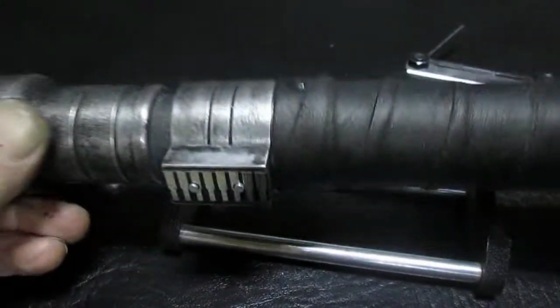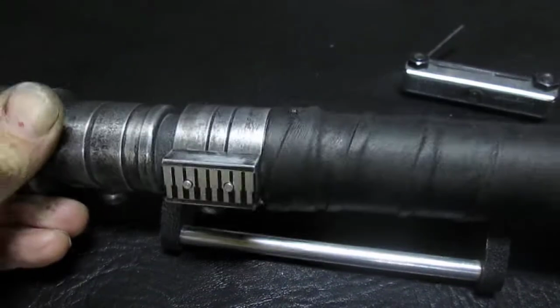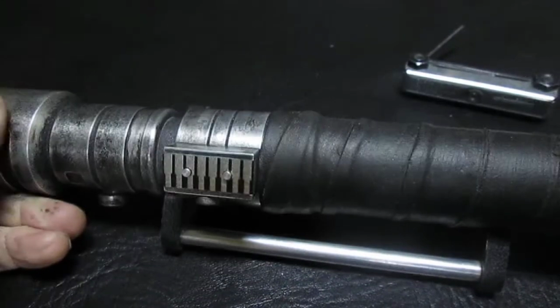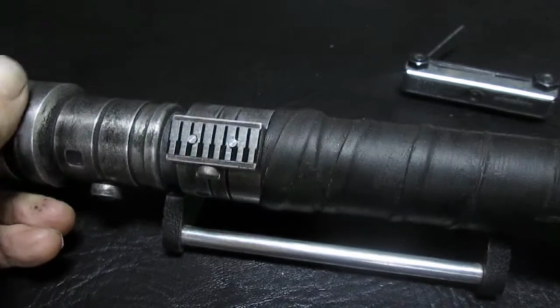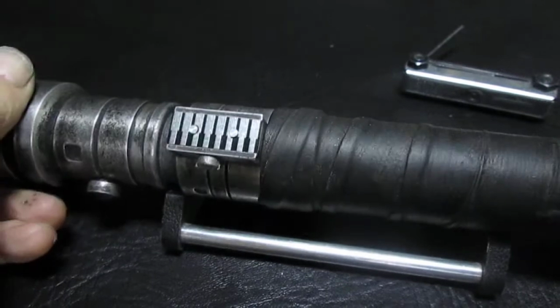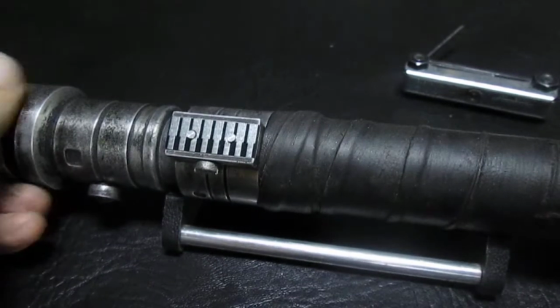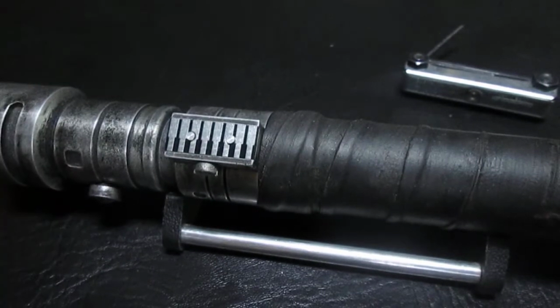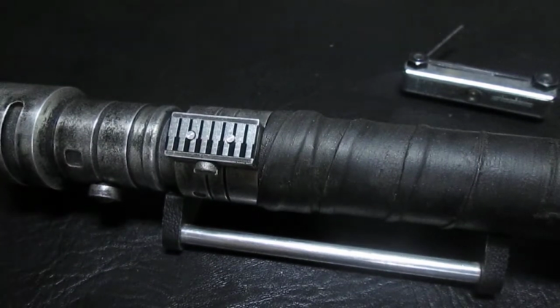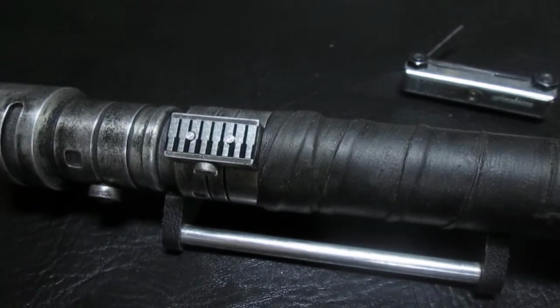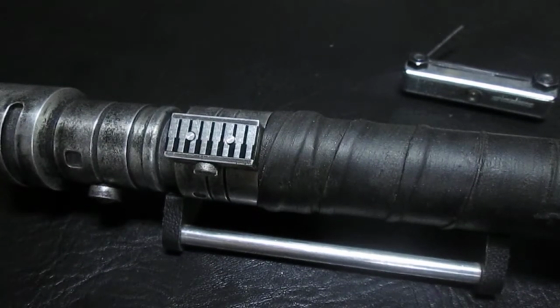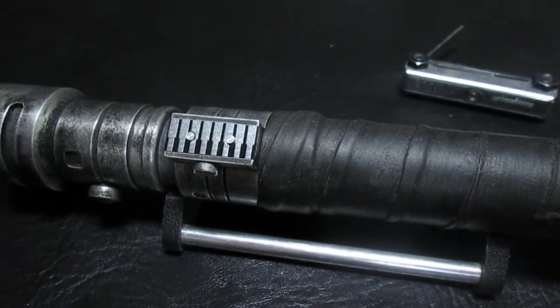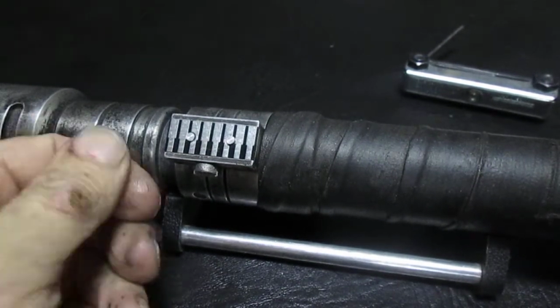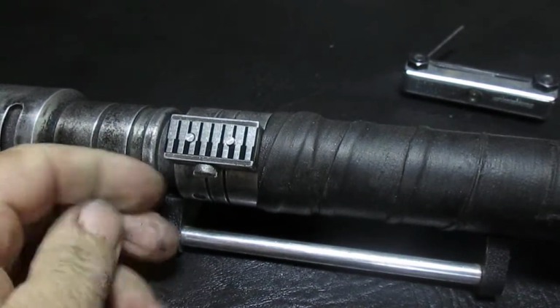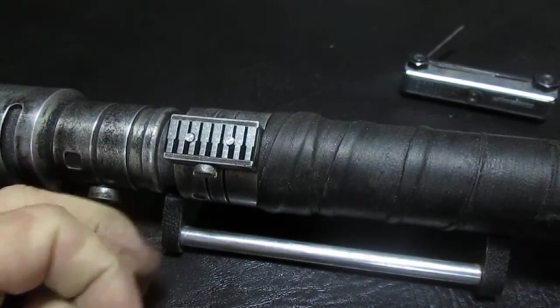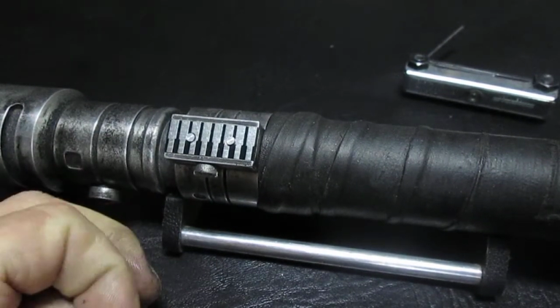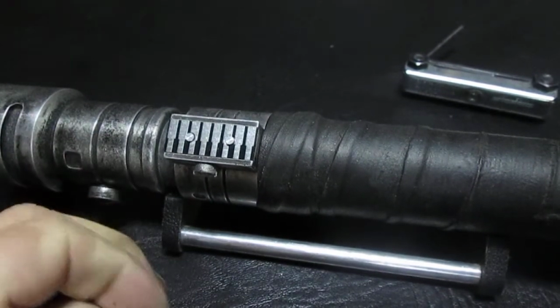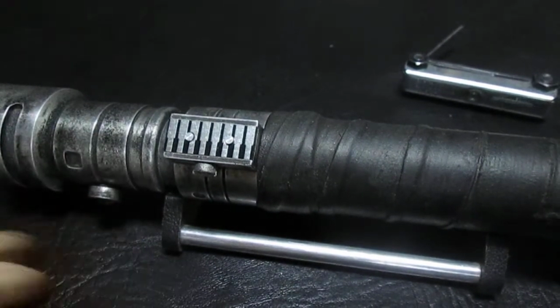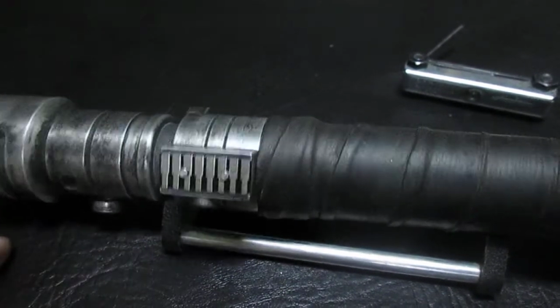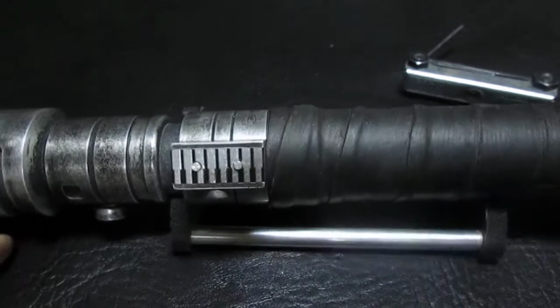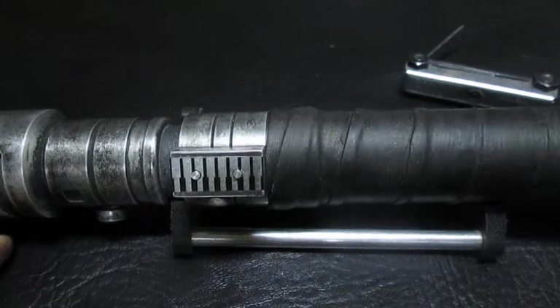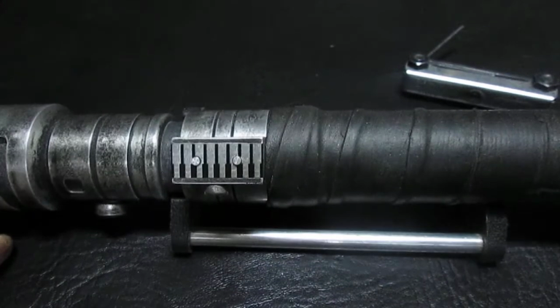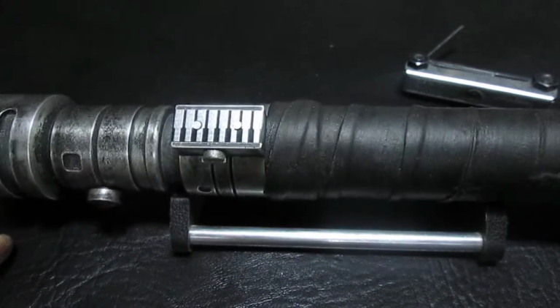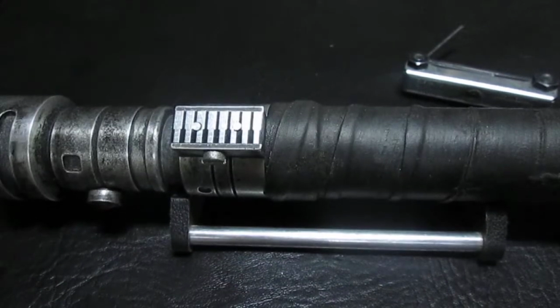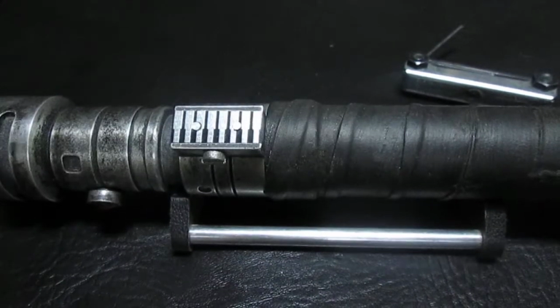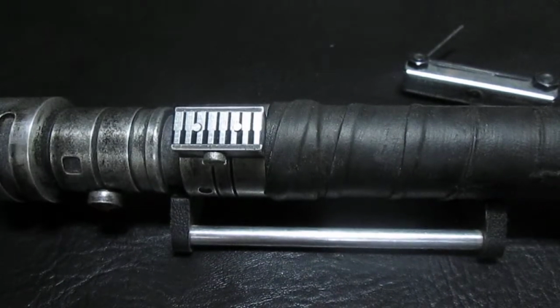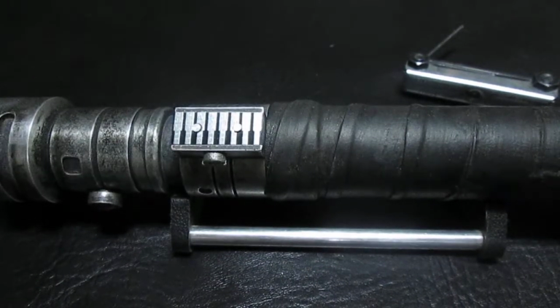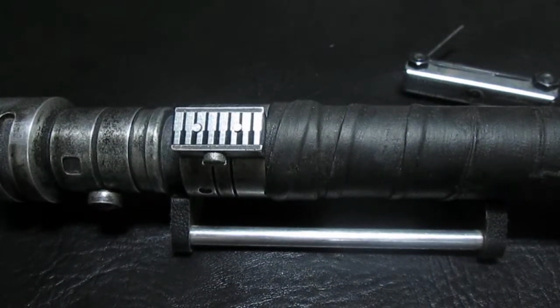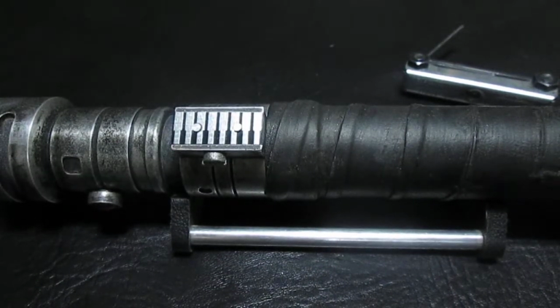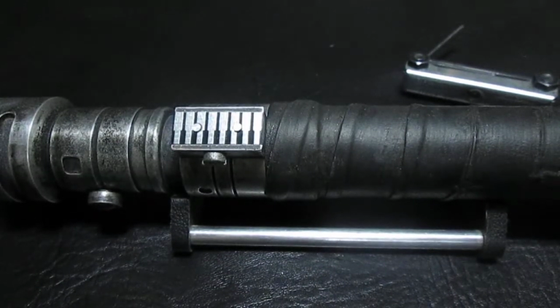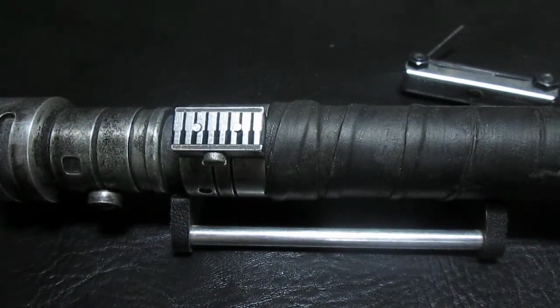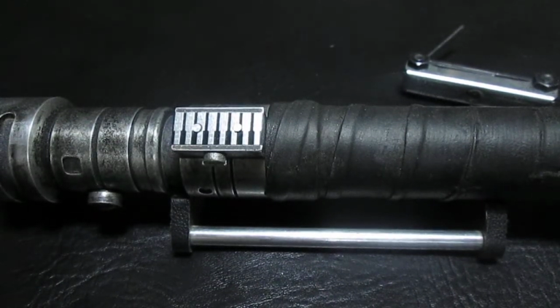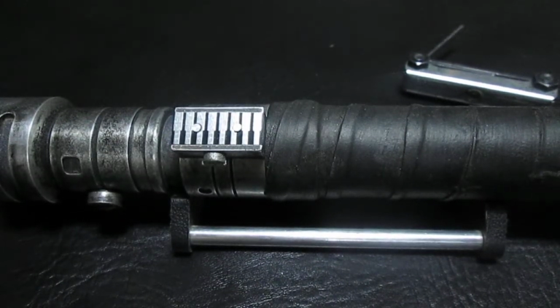And there it is. So once again folks, this is Darth Ellis — thank you for watching, and may the Force be with you always.